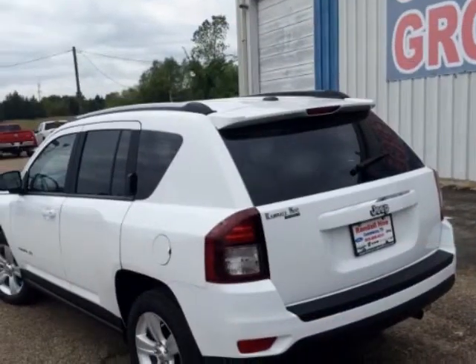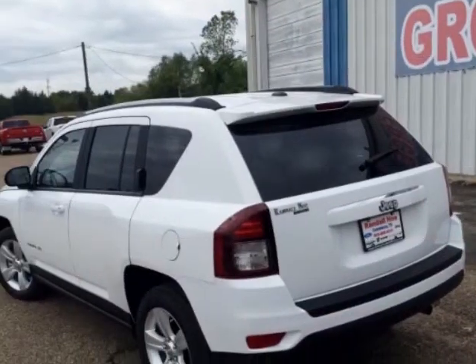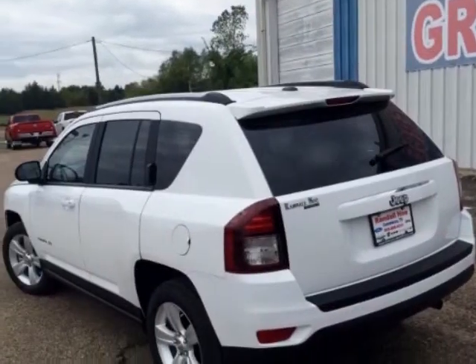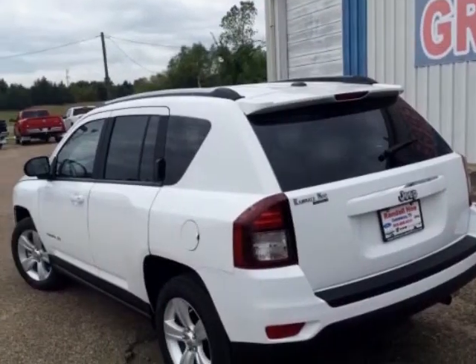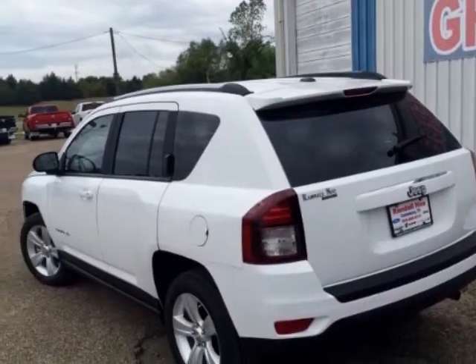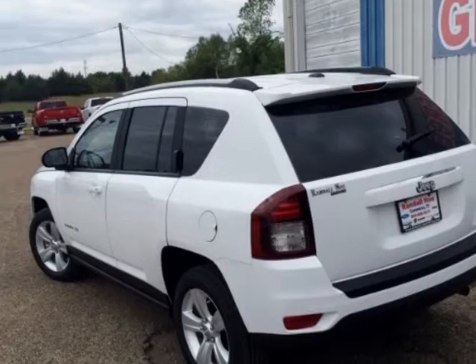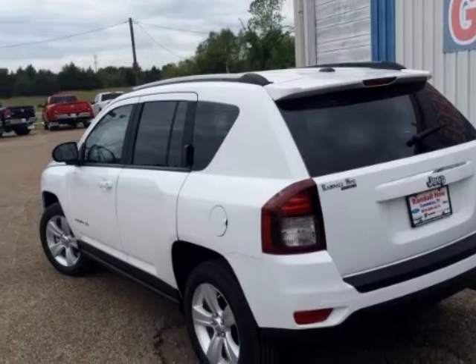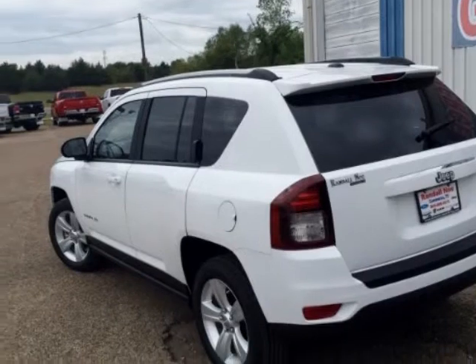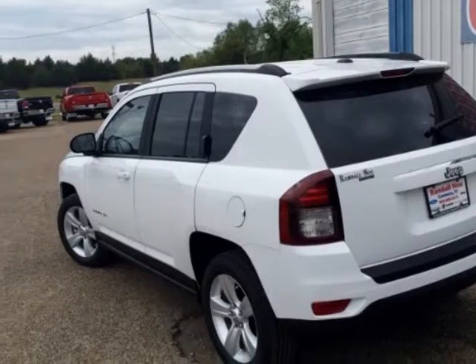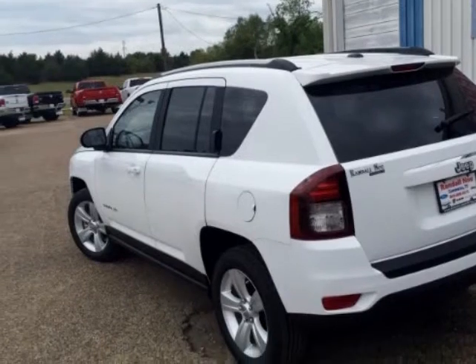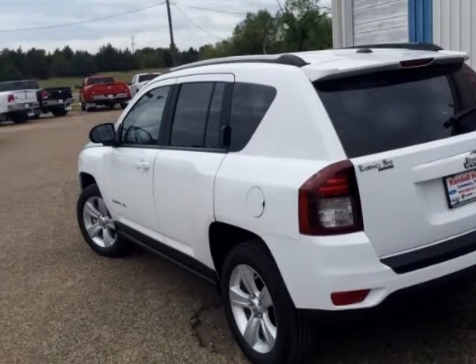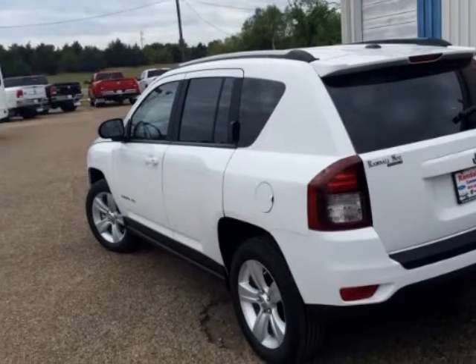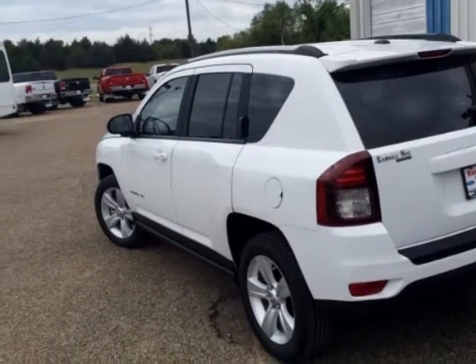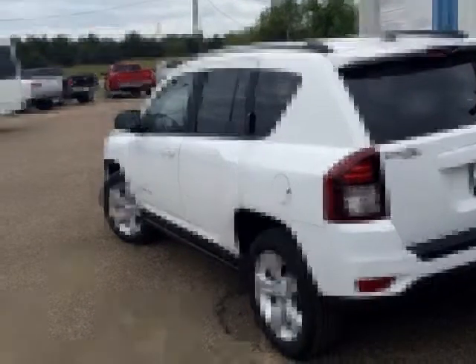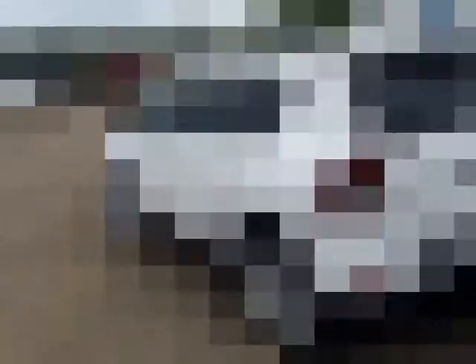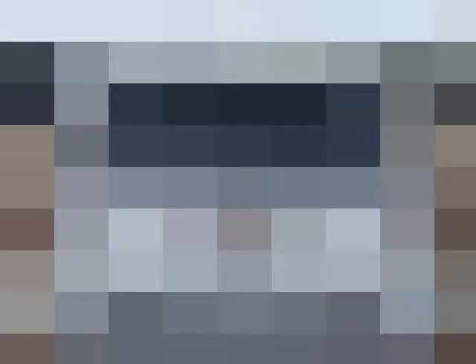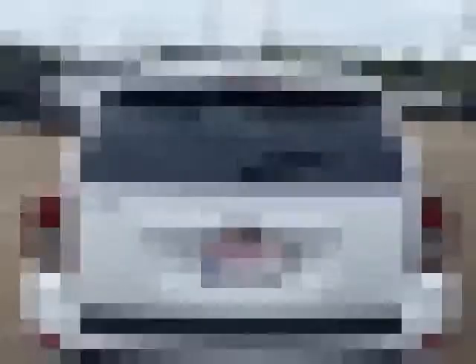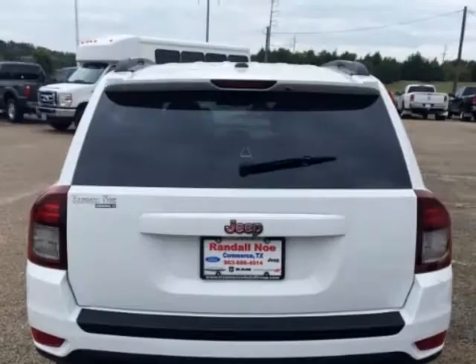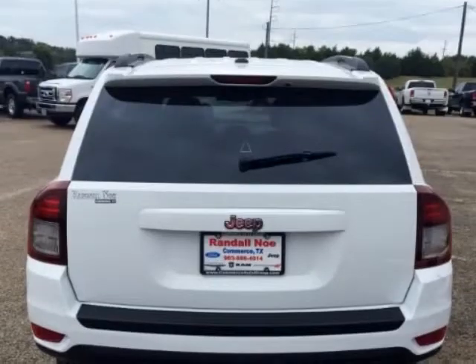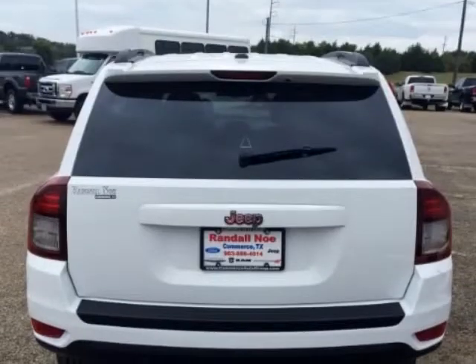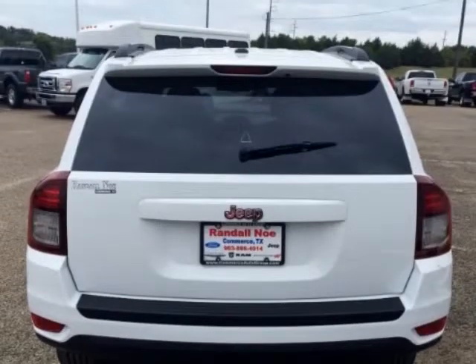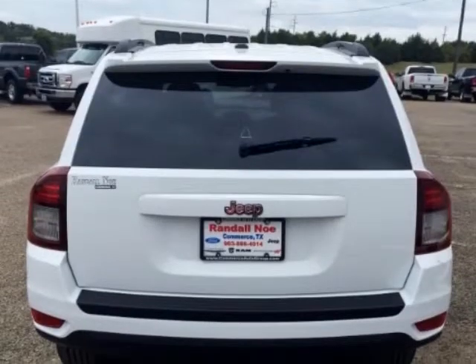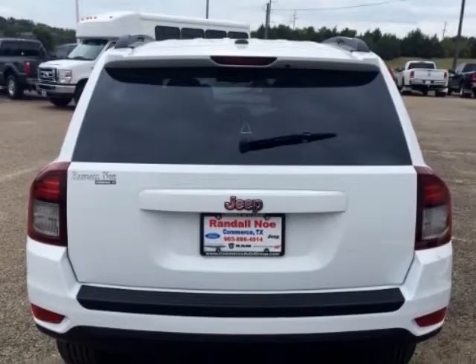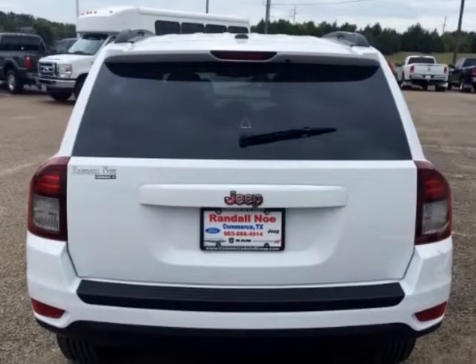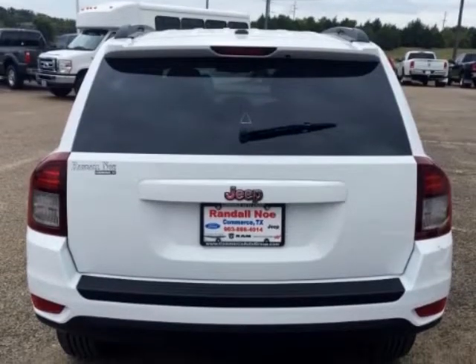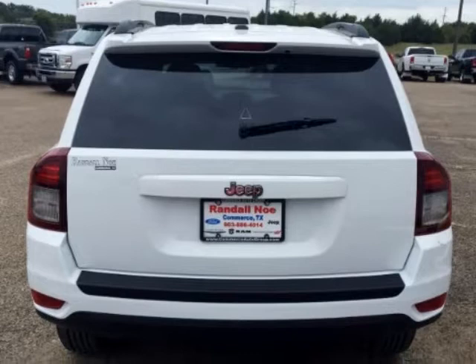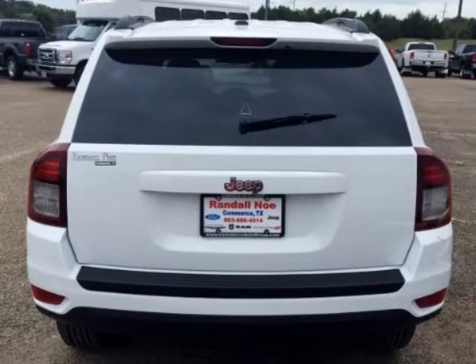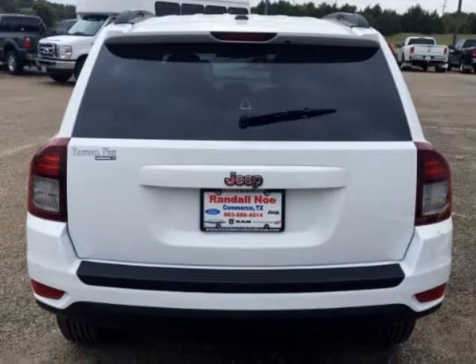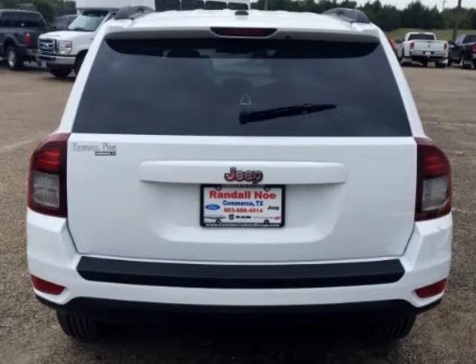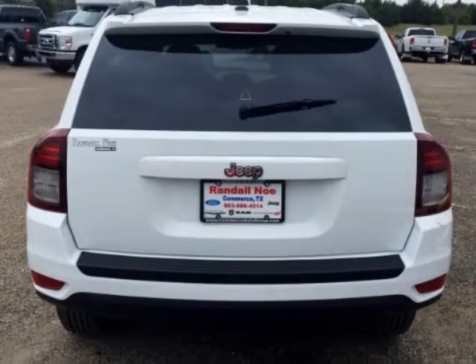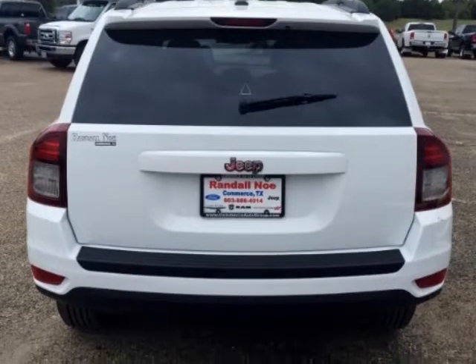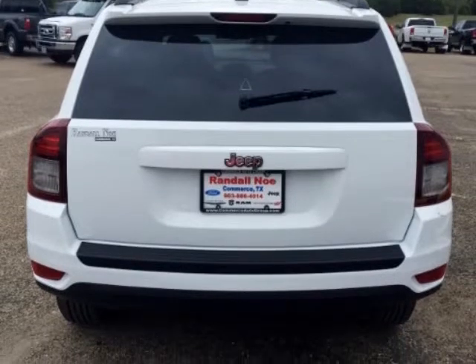We are proud to offer great financing options on new vehicles. Please call us to schedule a test drive or to pre-qualify for financing.